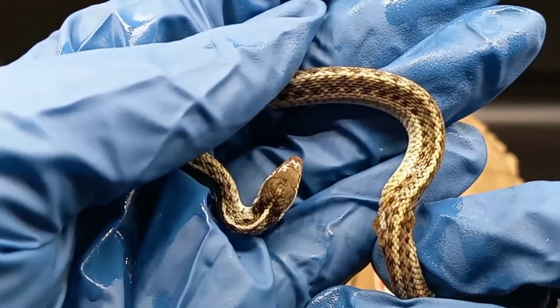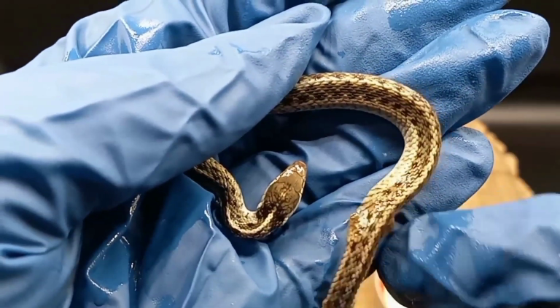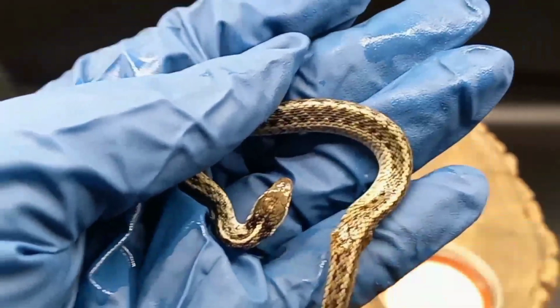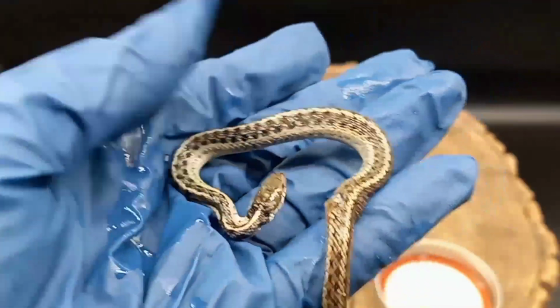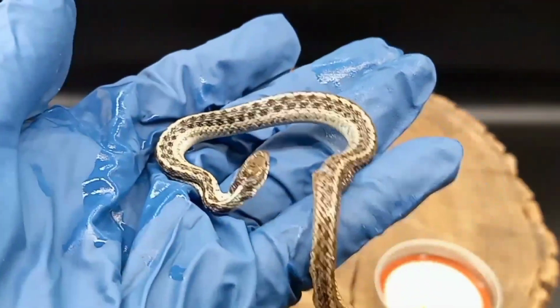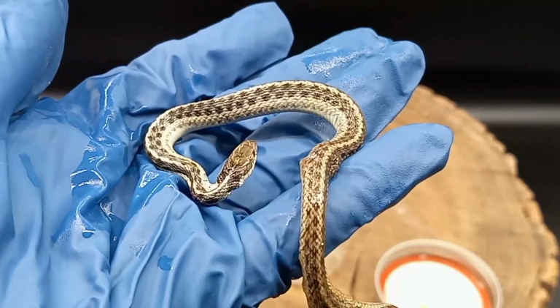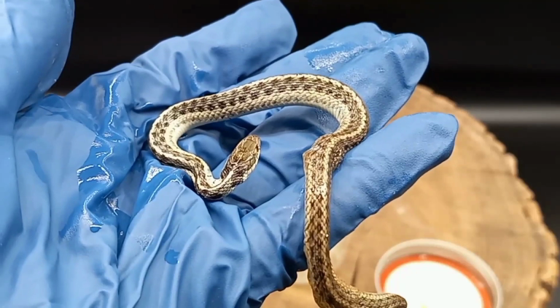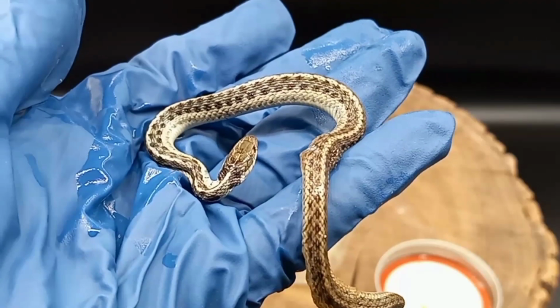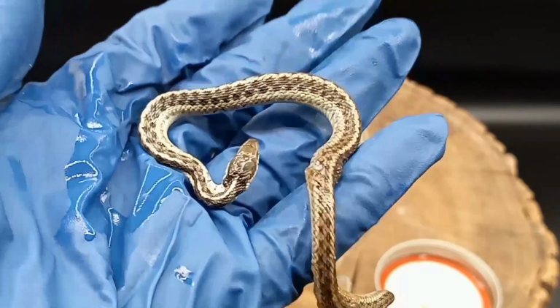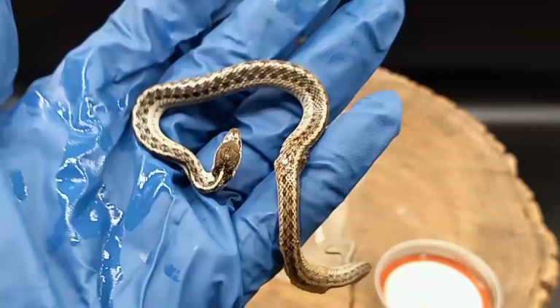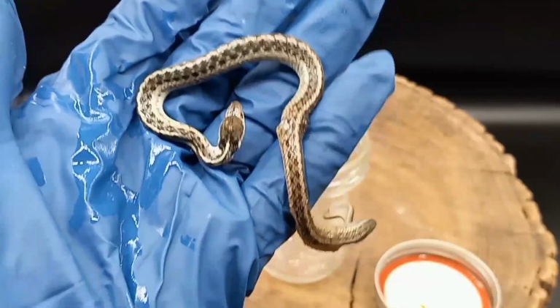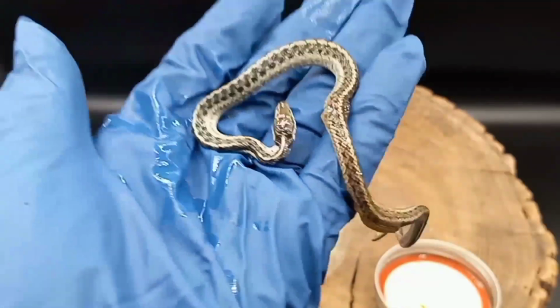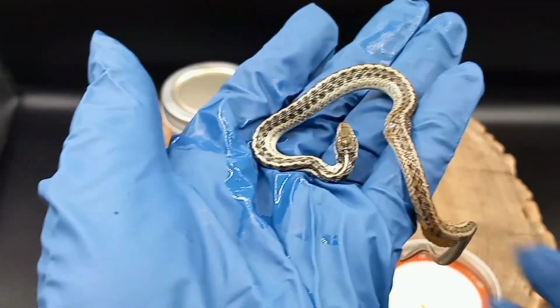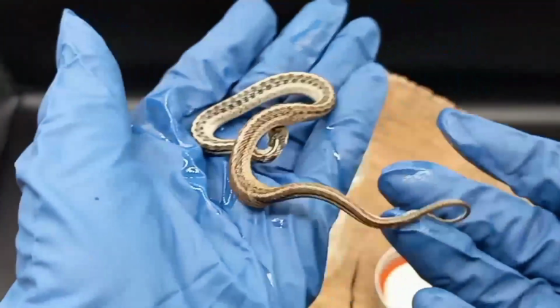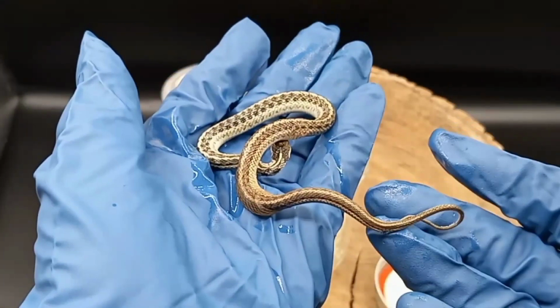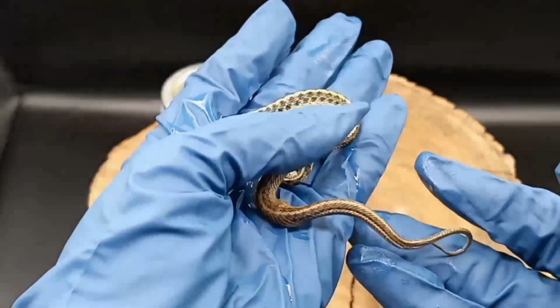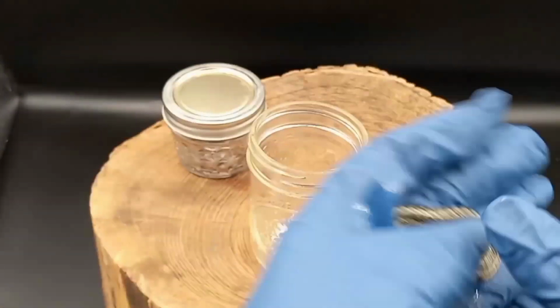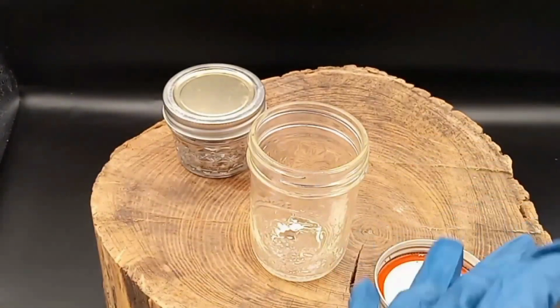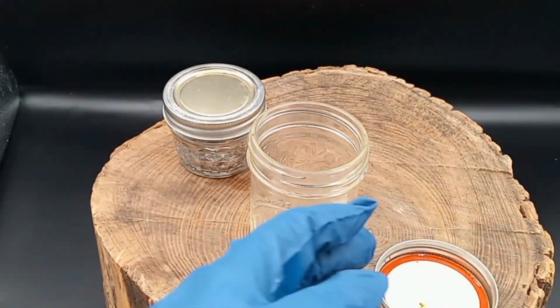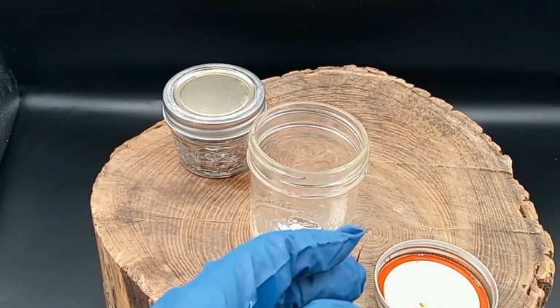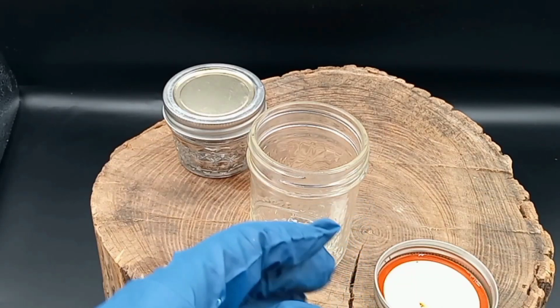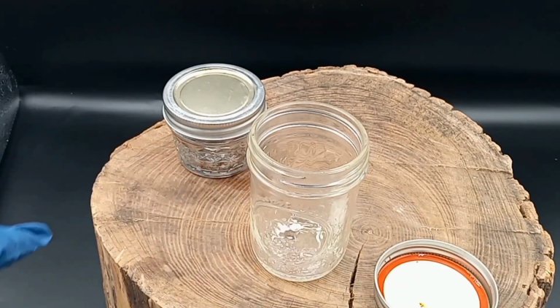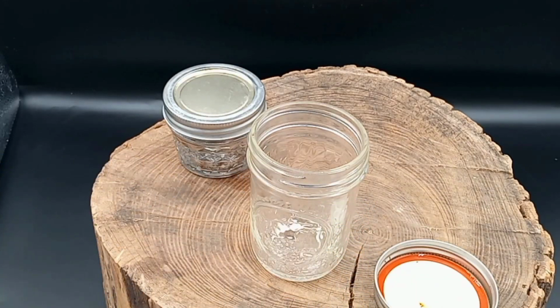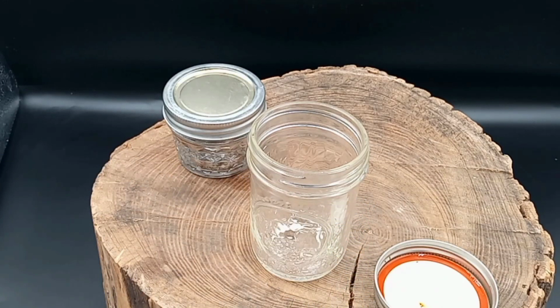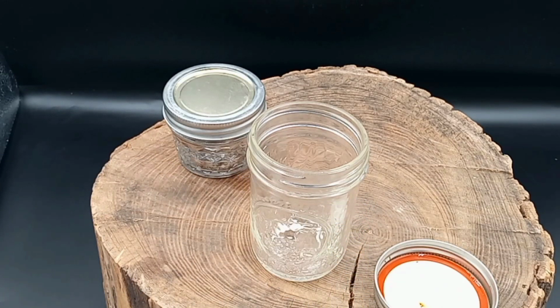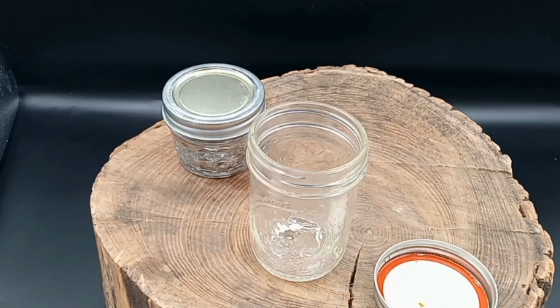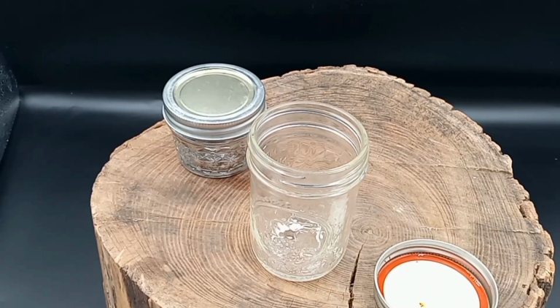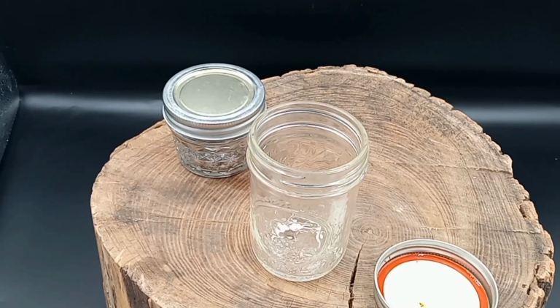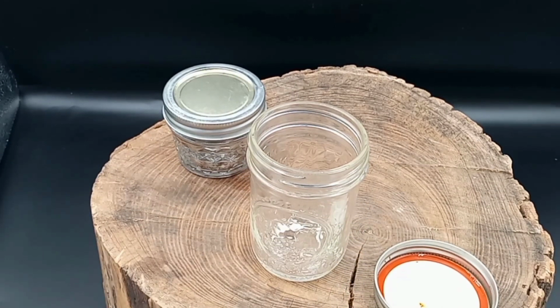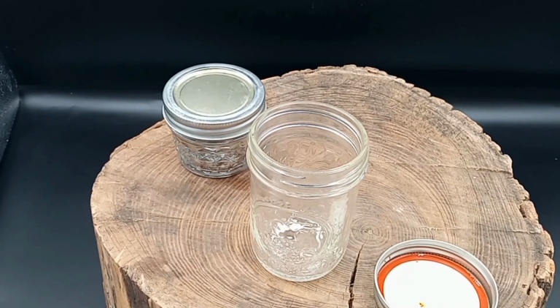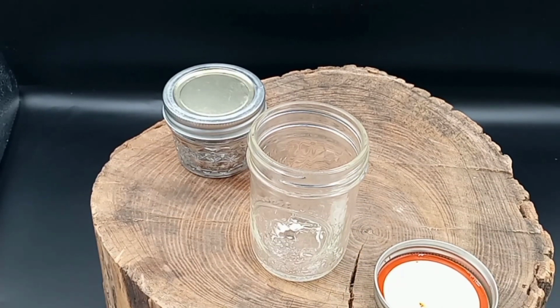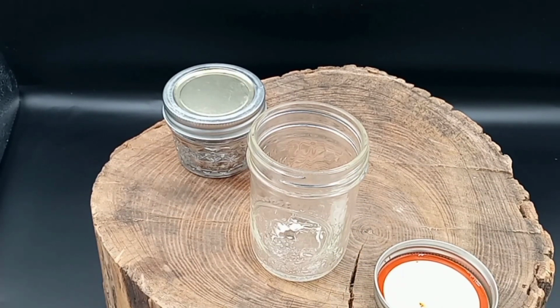This guy is also a wet specimen. I believe he passed away when he was in mid-shed, because he has this bubbly layer of skin — it's not the scales, it's like a layer of skin. So I think he was in mid-shed when he passed away.